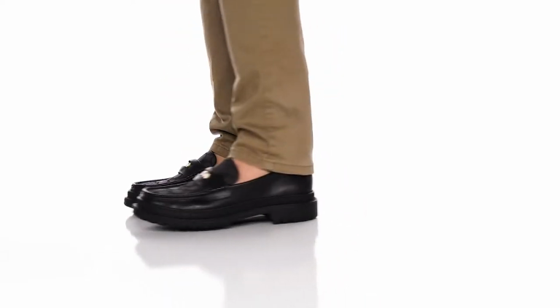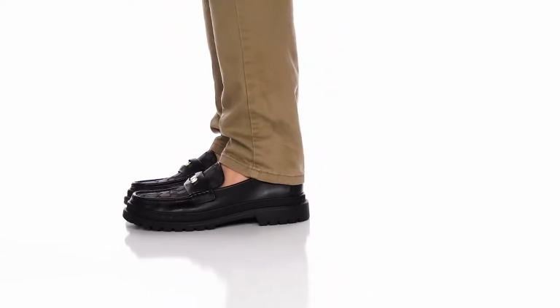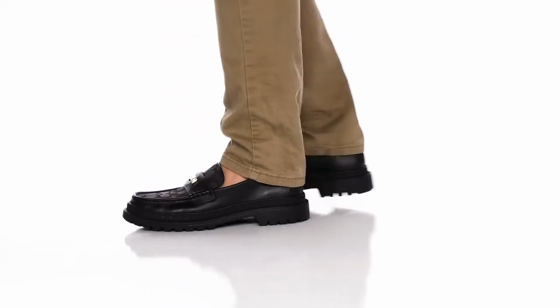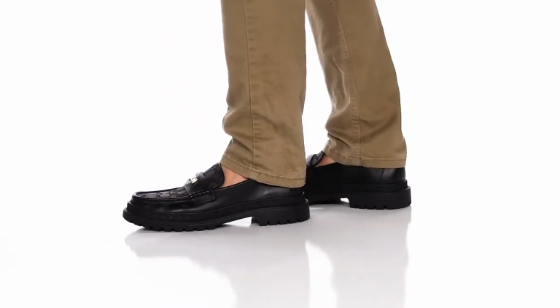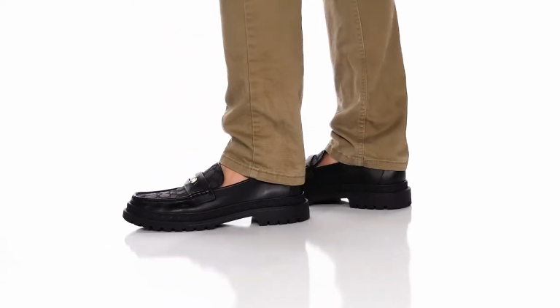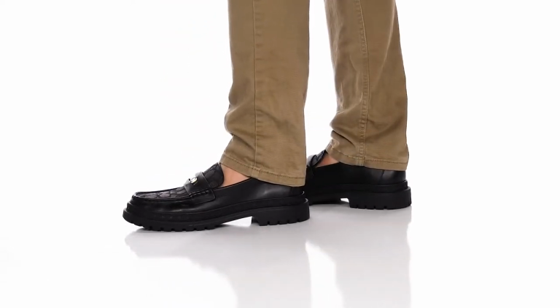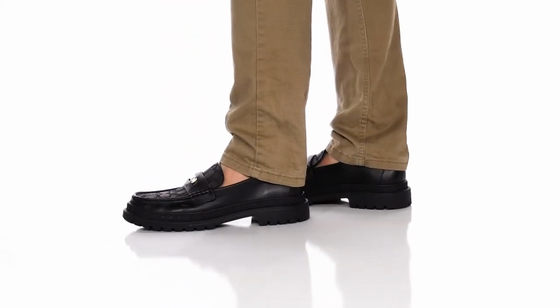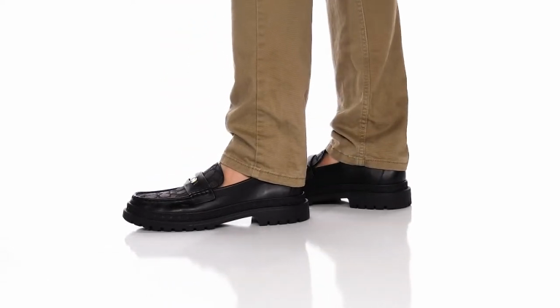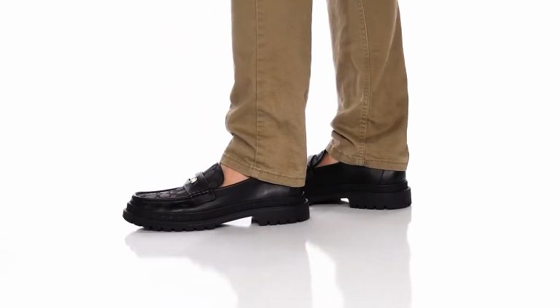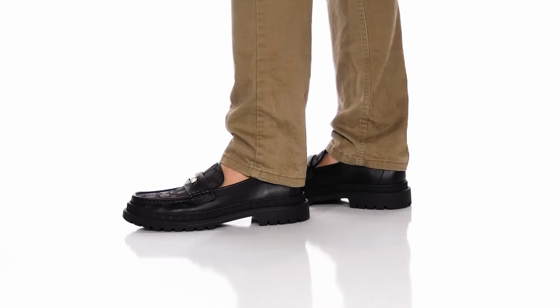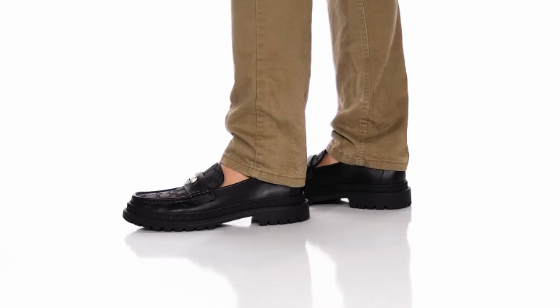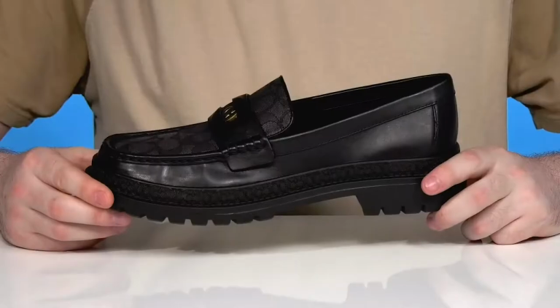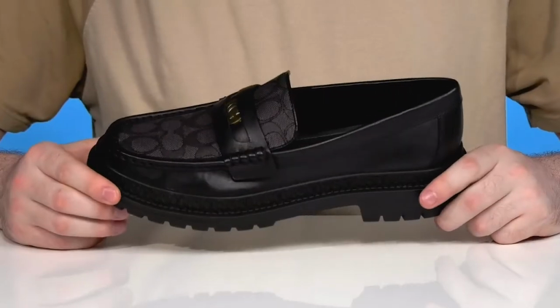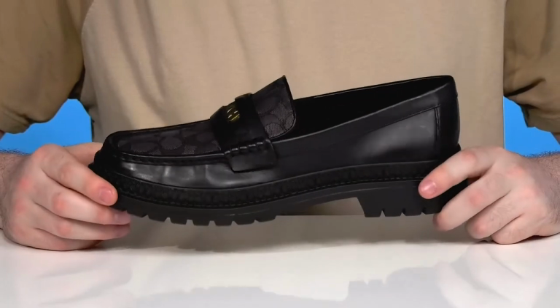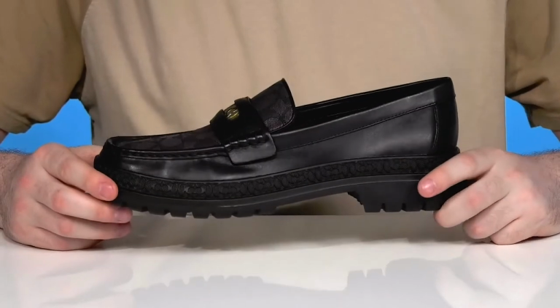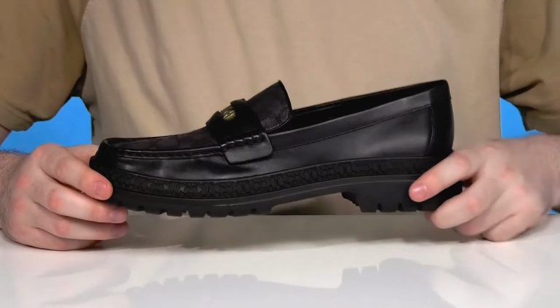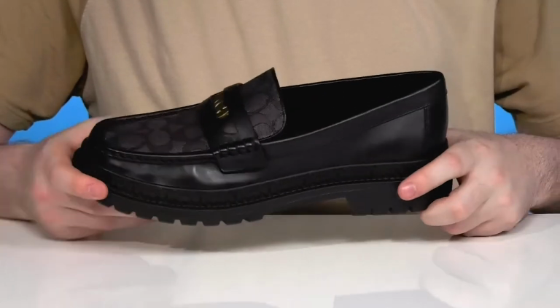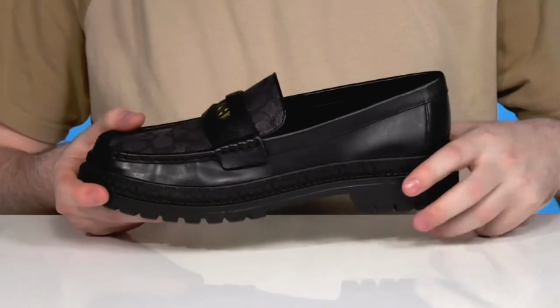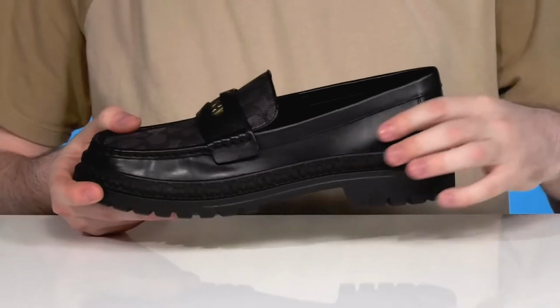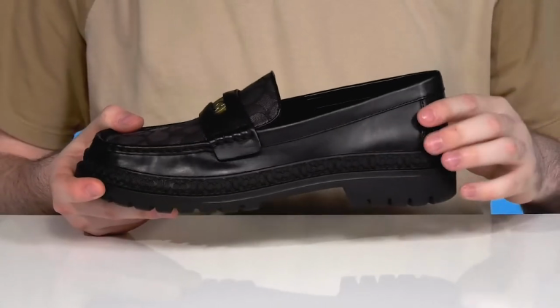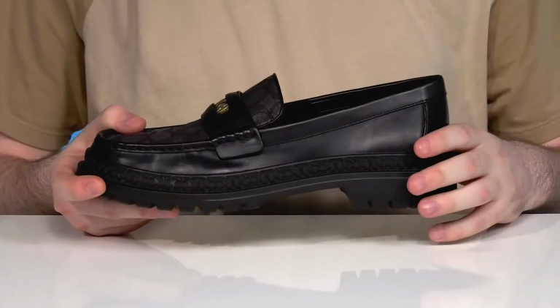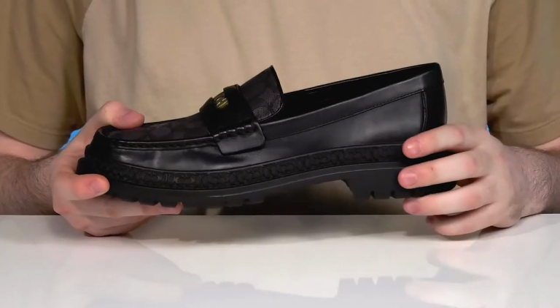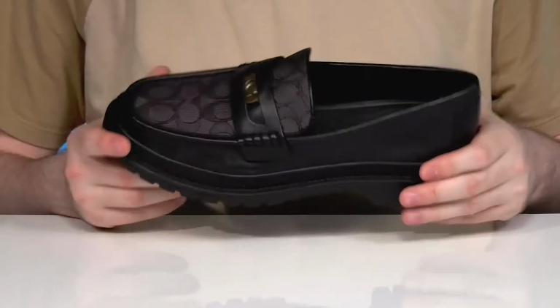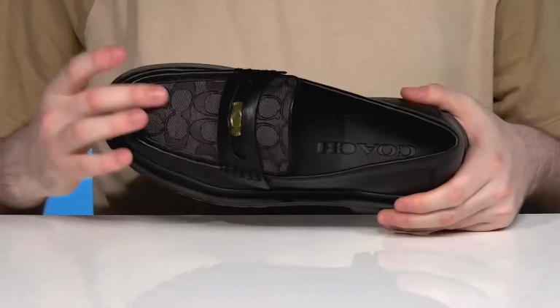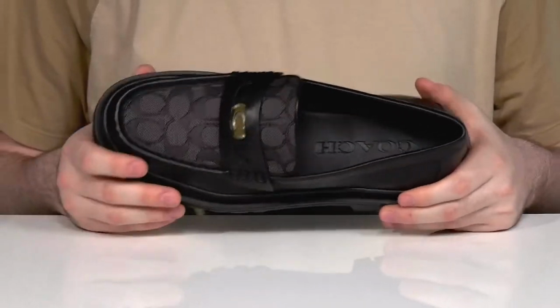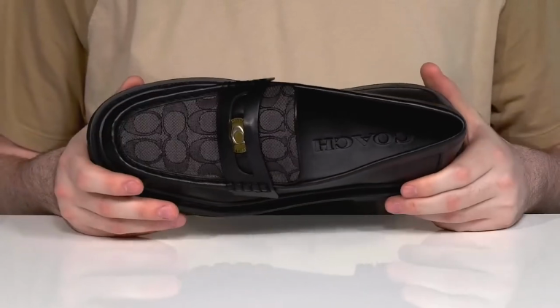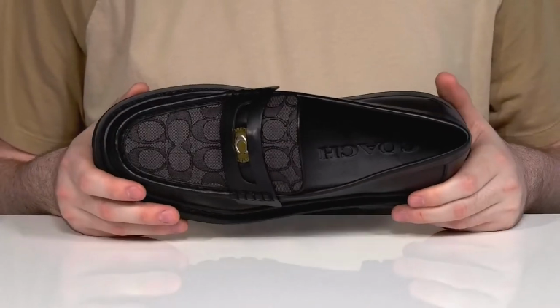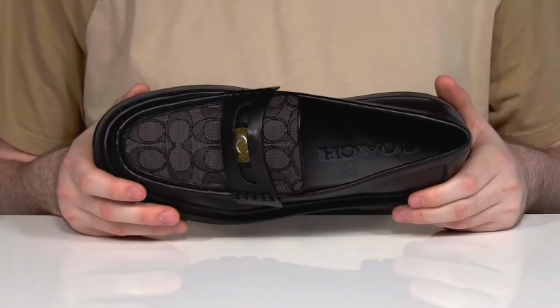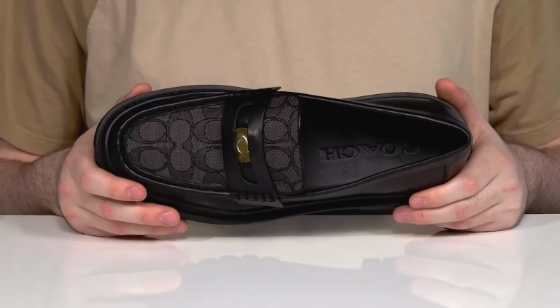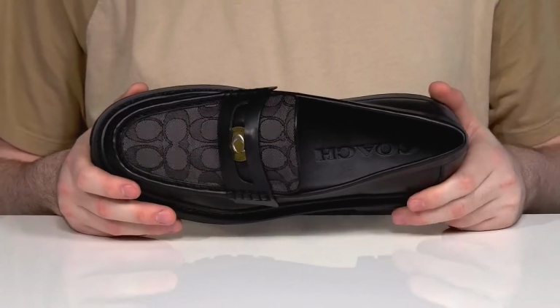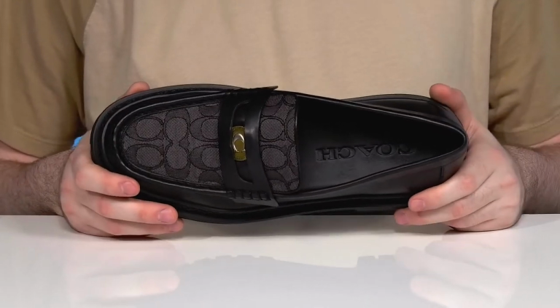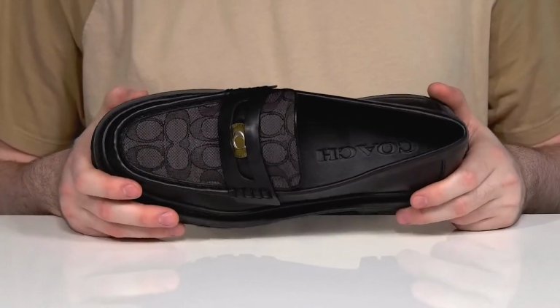Look excellent in a classic penny loafer design from Coach. This silhouette features an upper made out of sleek man-made leather with Jacquard textile that has the Coach logo embossed throughout.